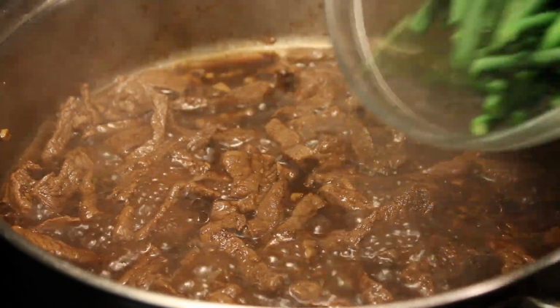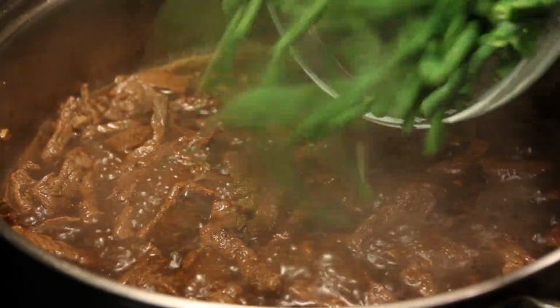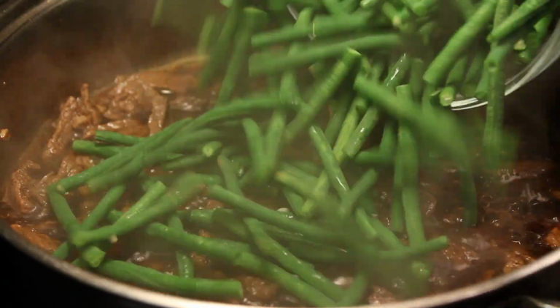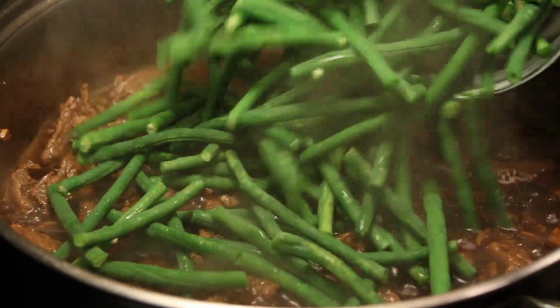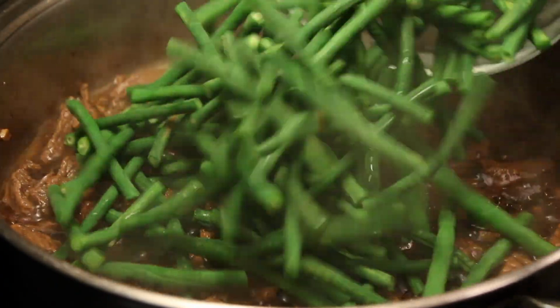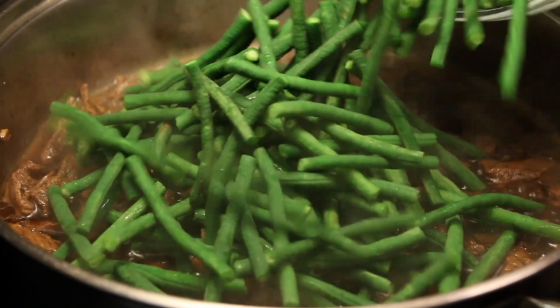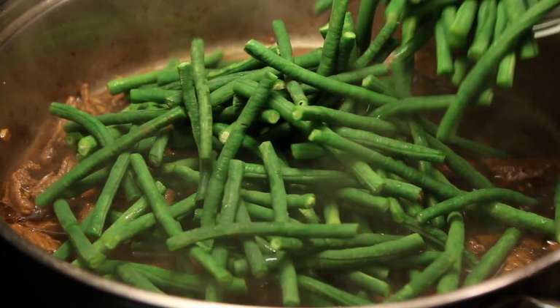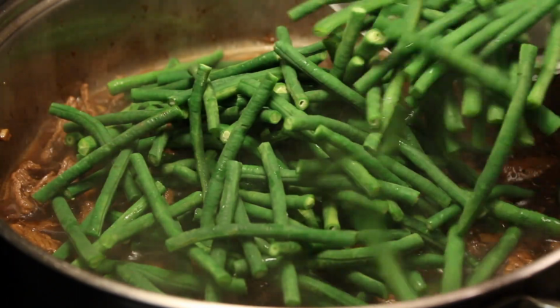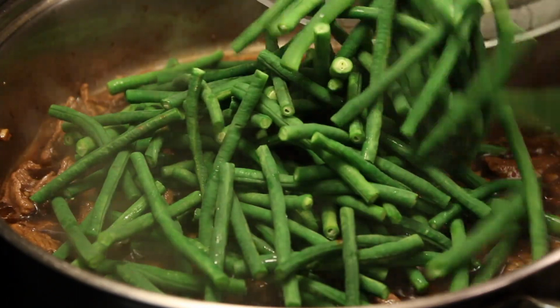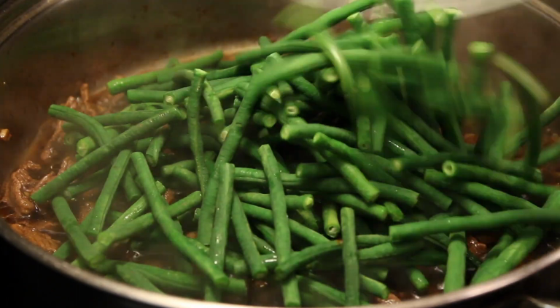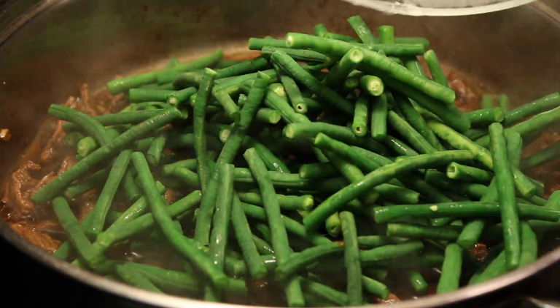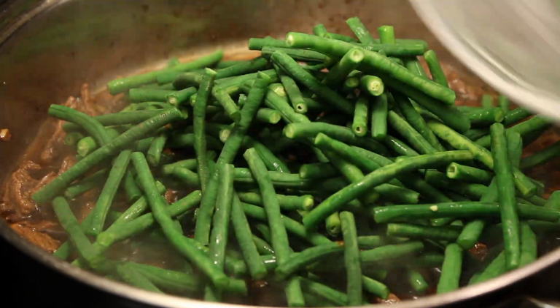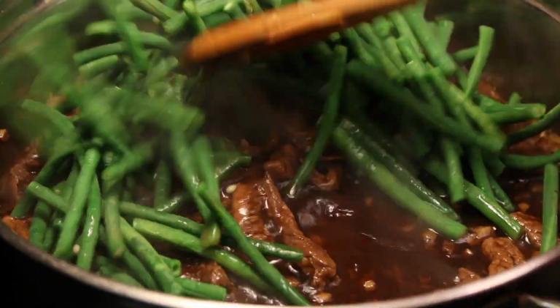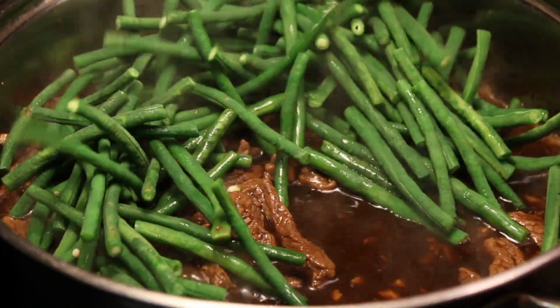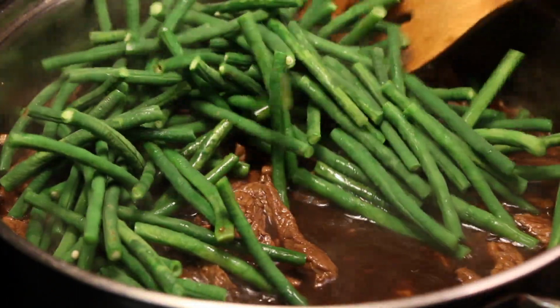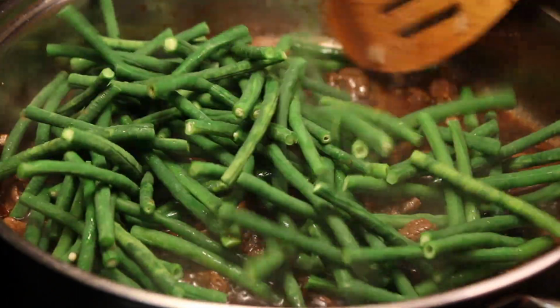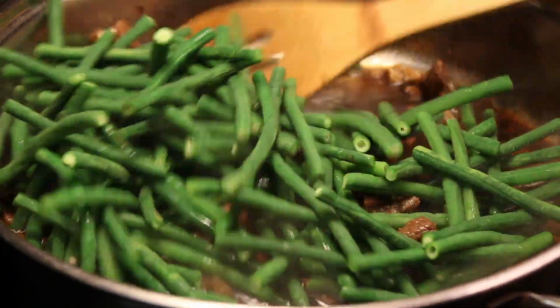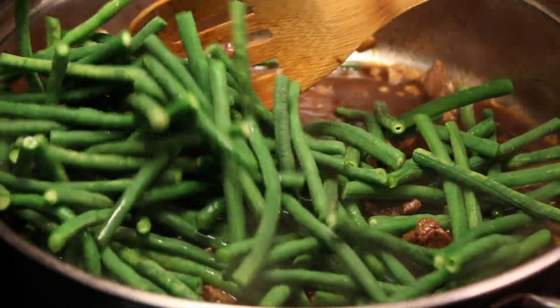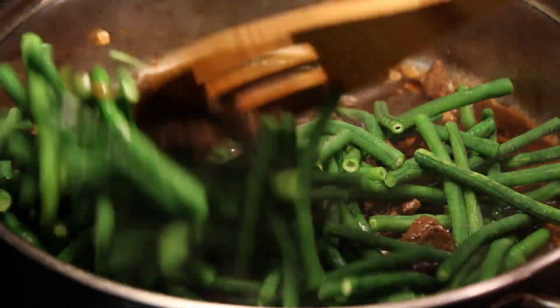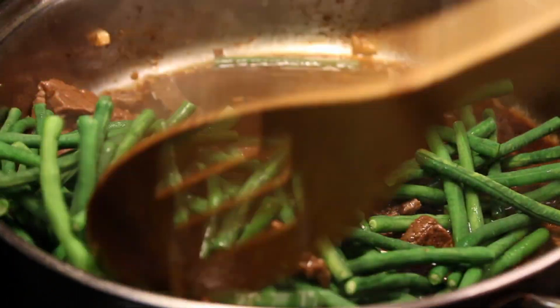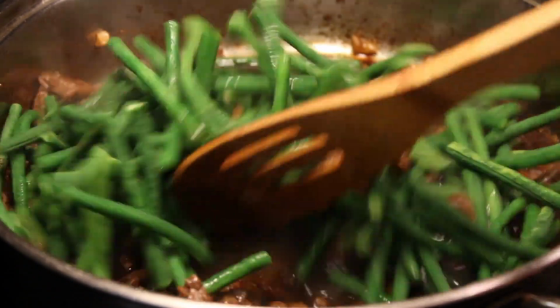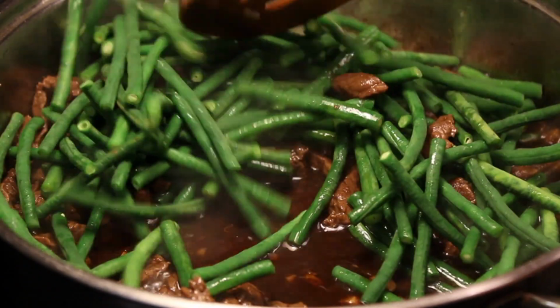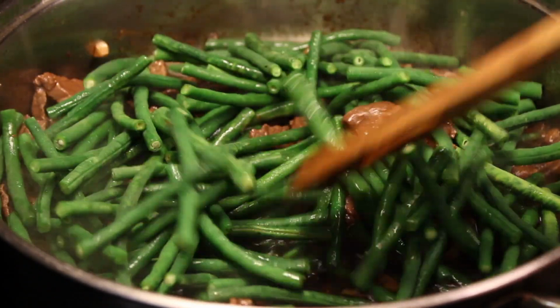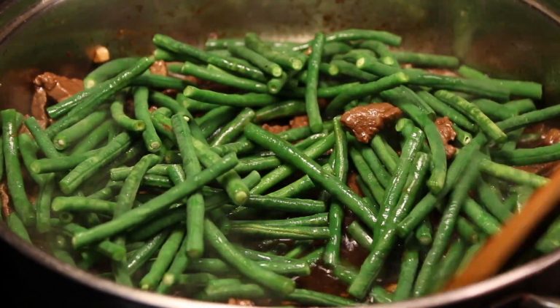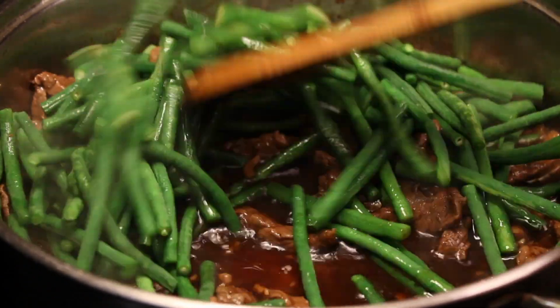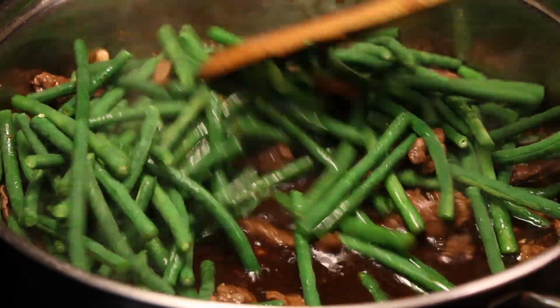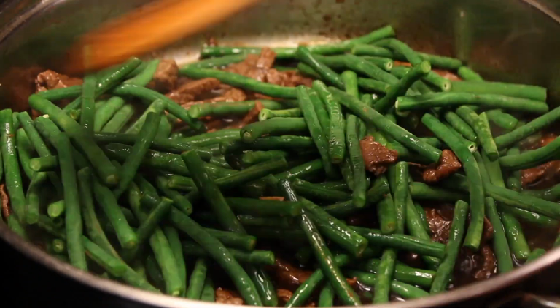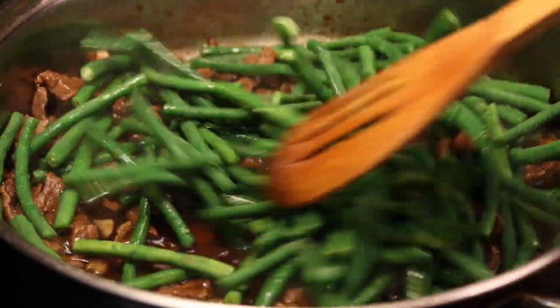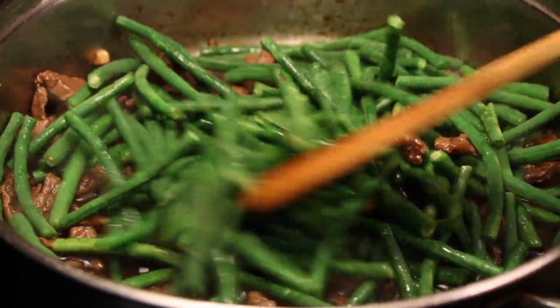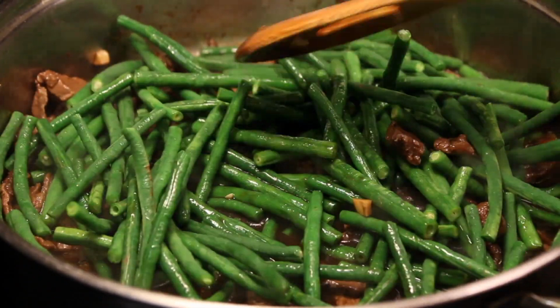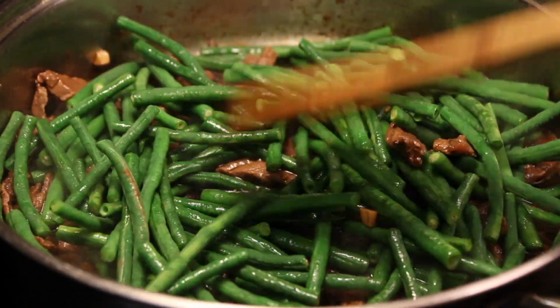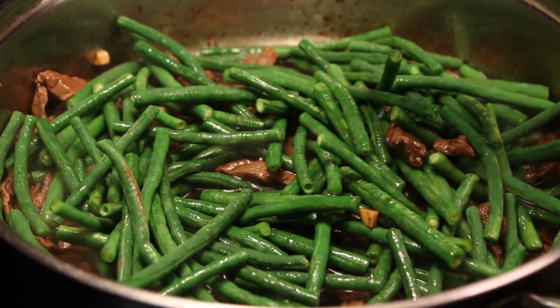Next, you are going to add the string beans, then mix it all up. You are going to cook and cover it with a lid for just a minute.